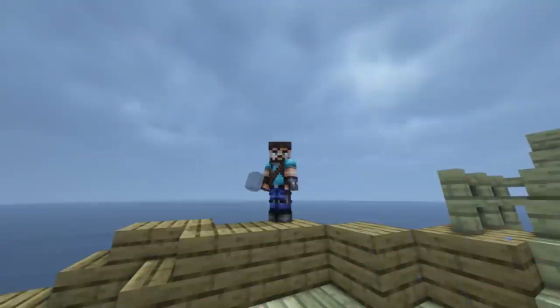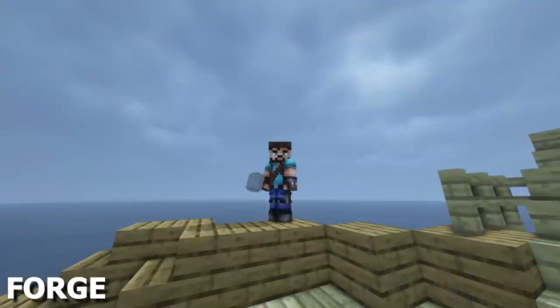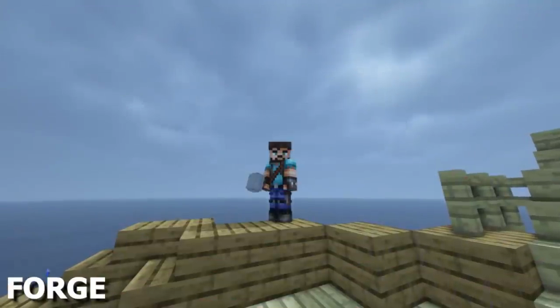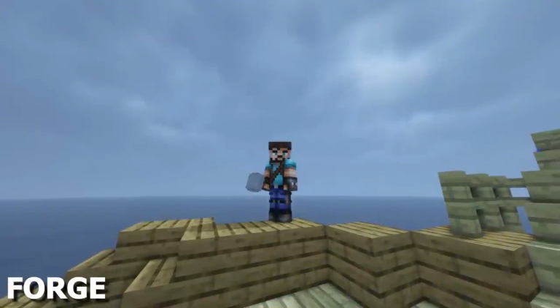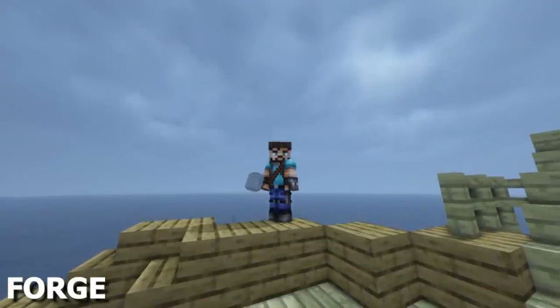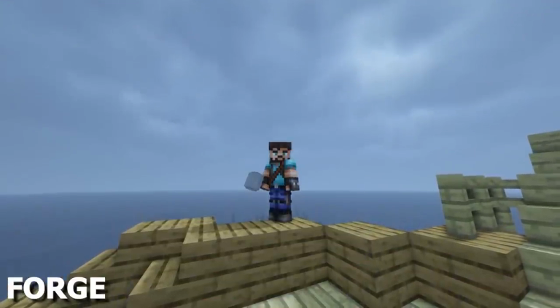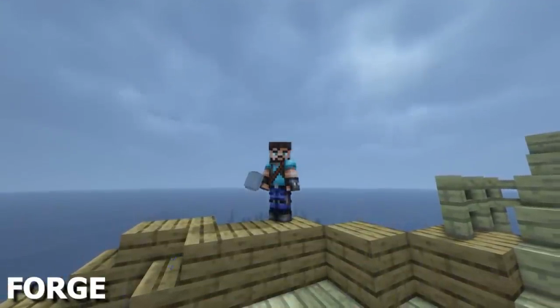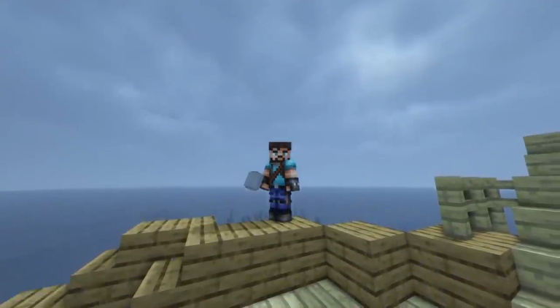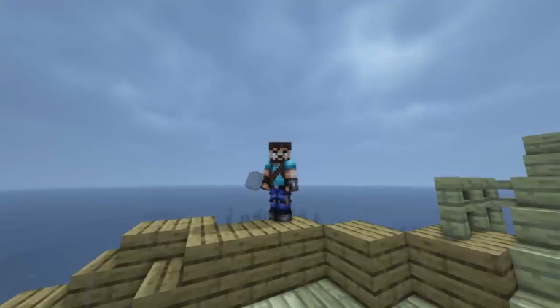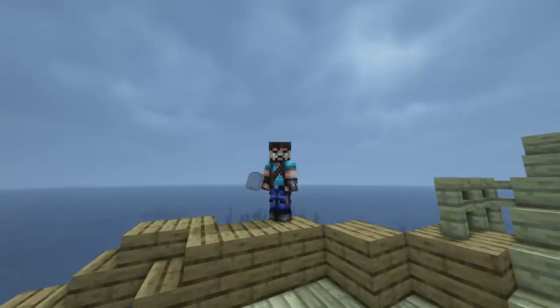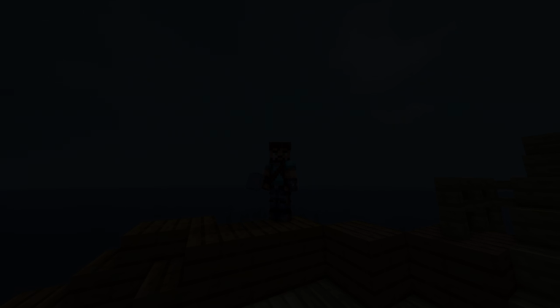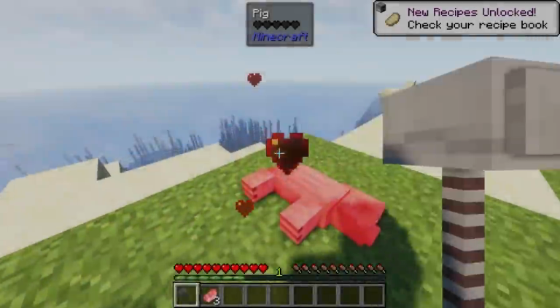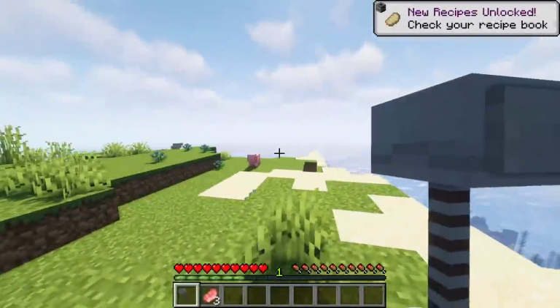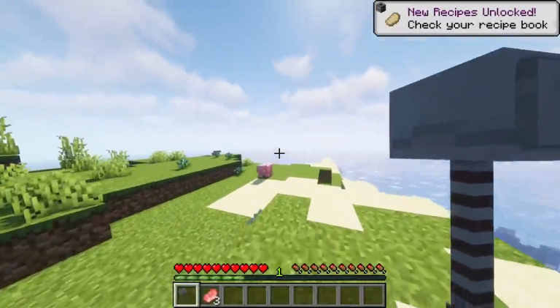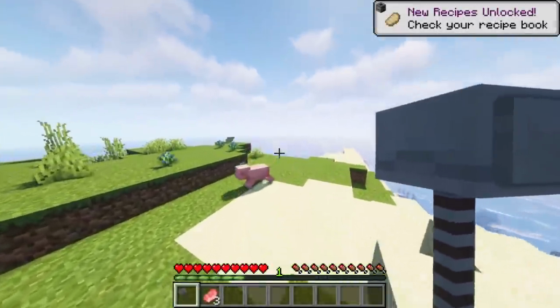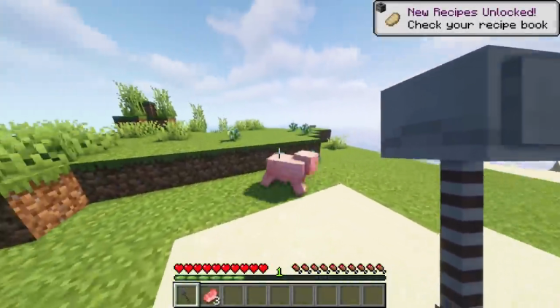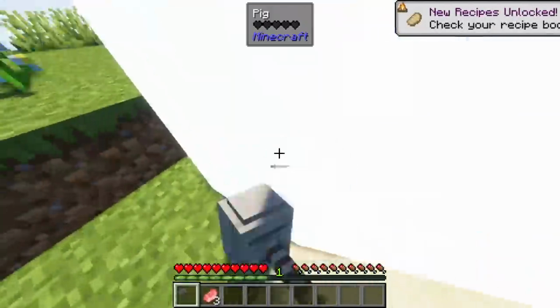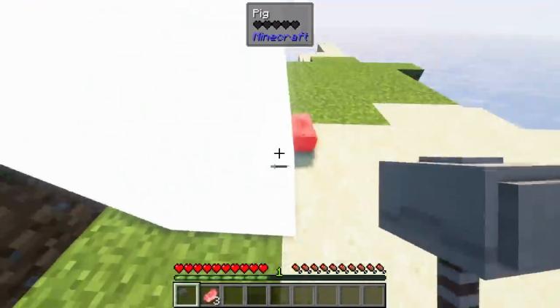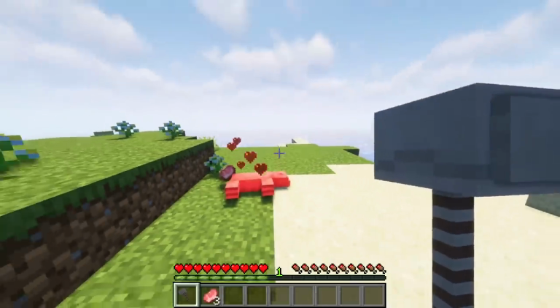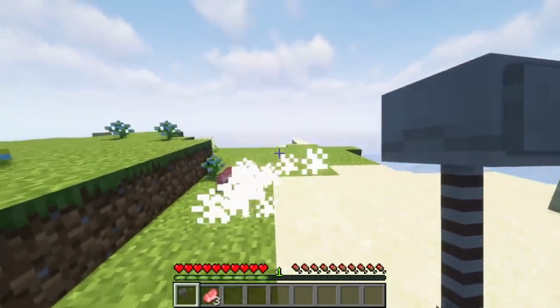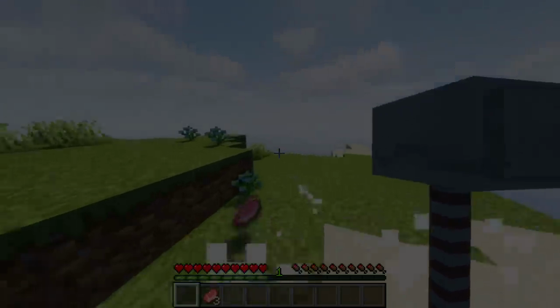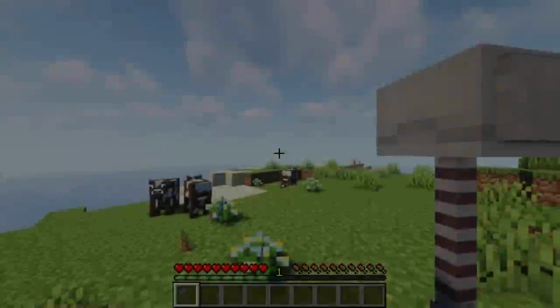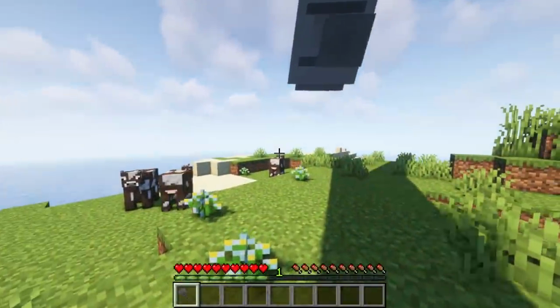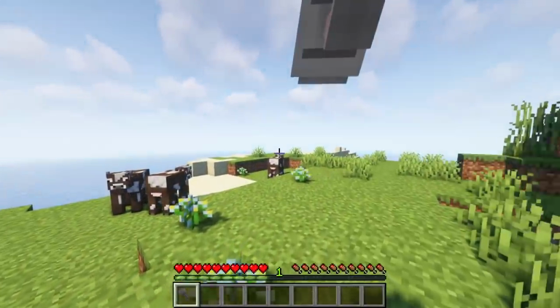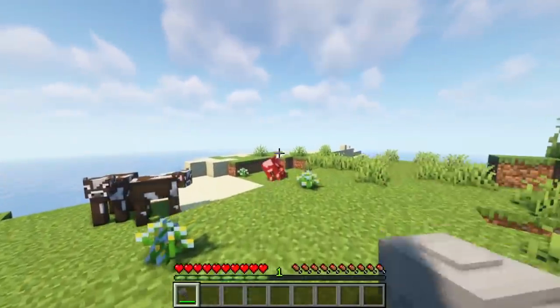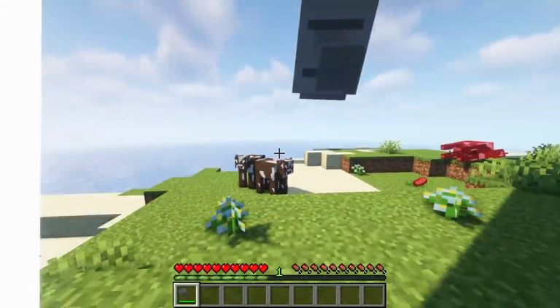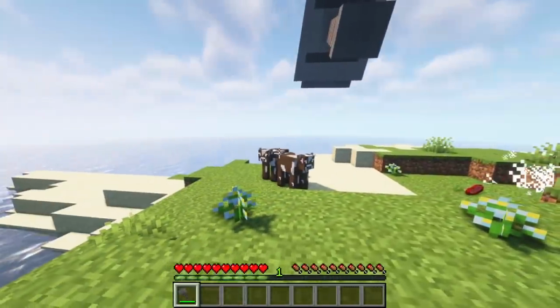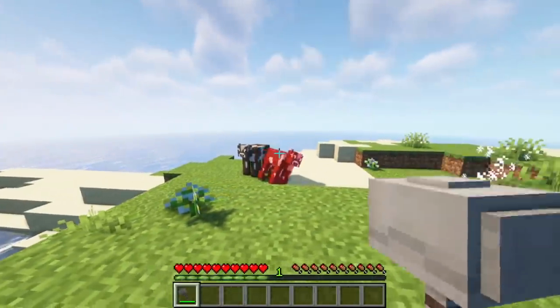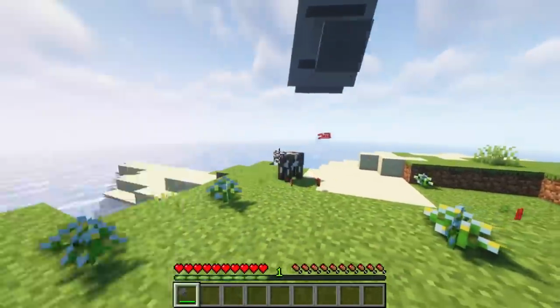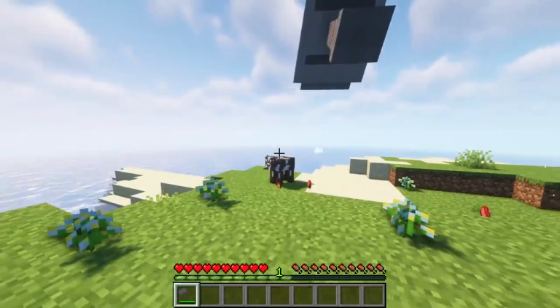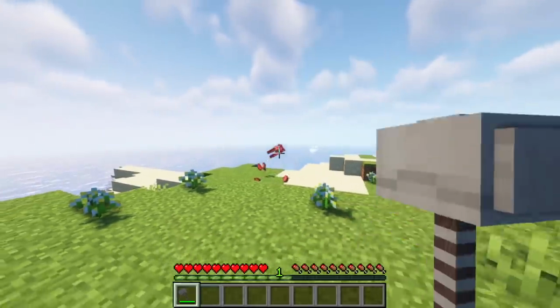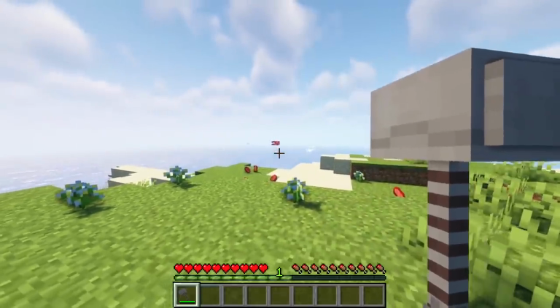Now you can play with Thor's Hammer, which has an attack damage value of 11. When you left-click while holding the hammer, you'll do a melee attack and summon Lightning. If you press right-click, then you'll fire a strong projectile and summon Lightning again.